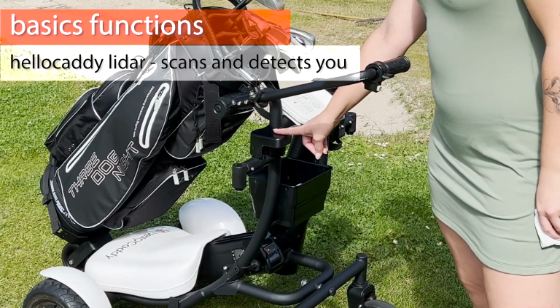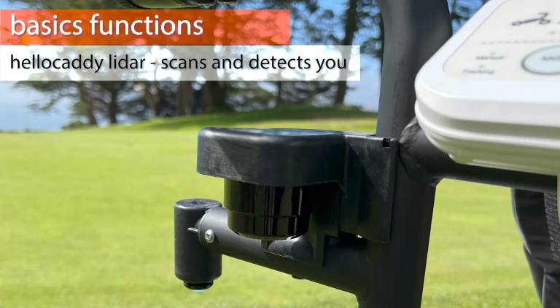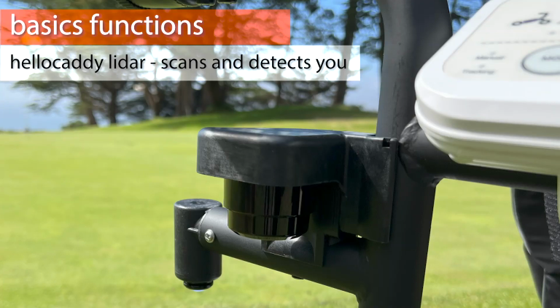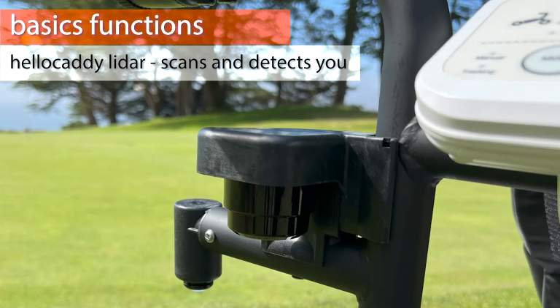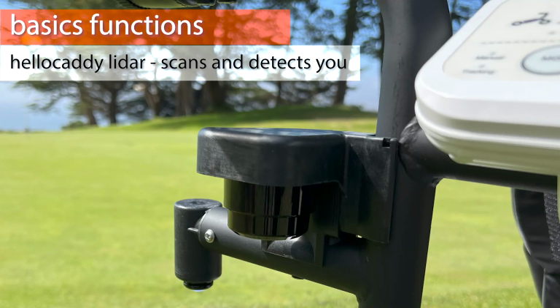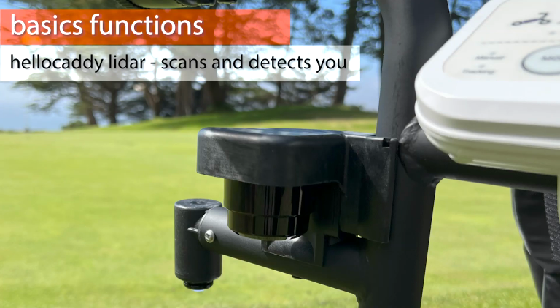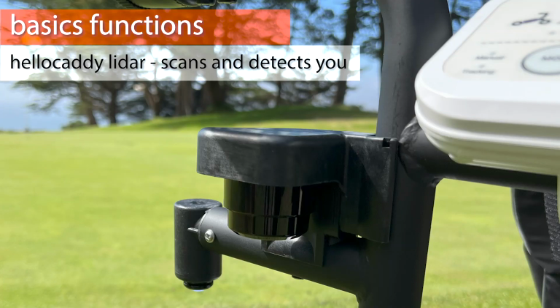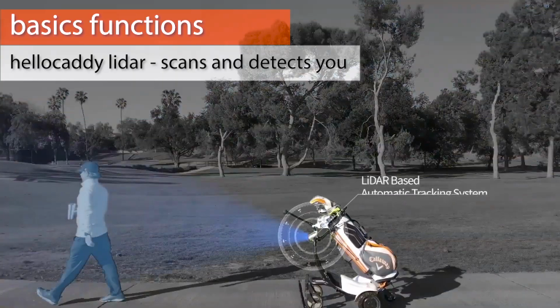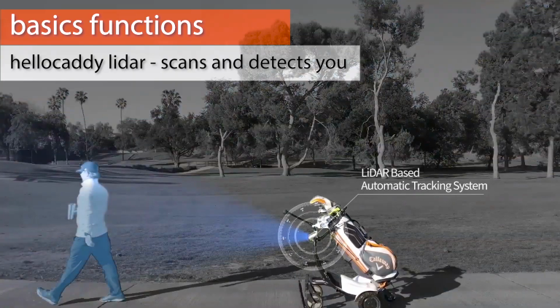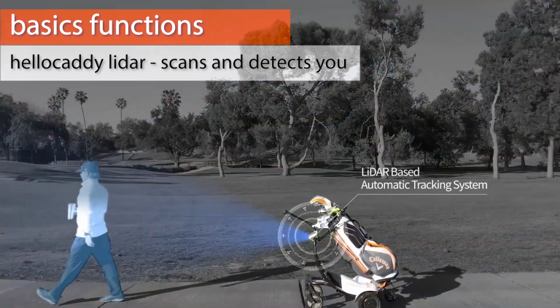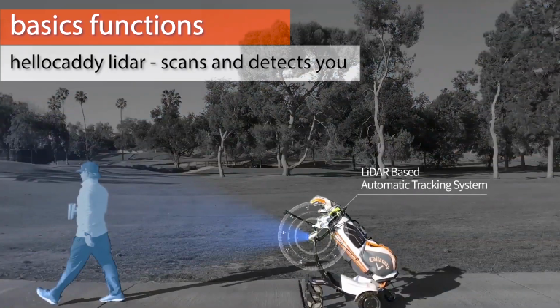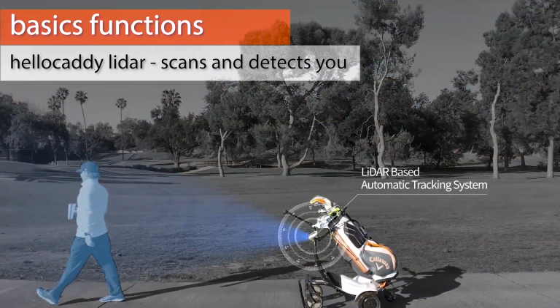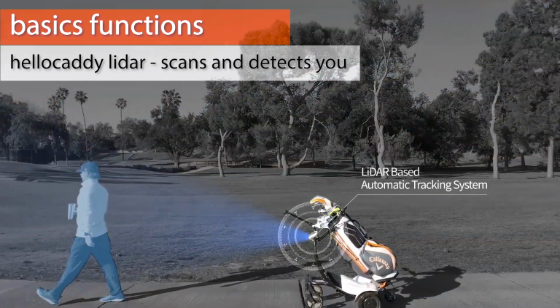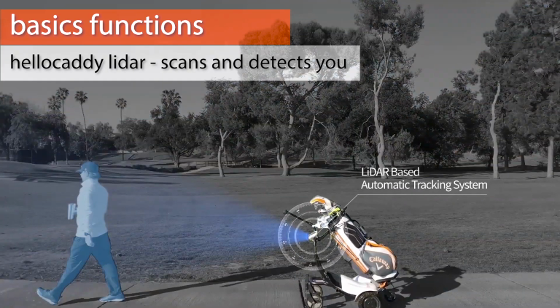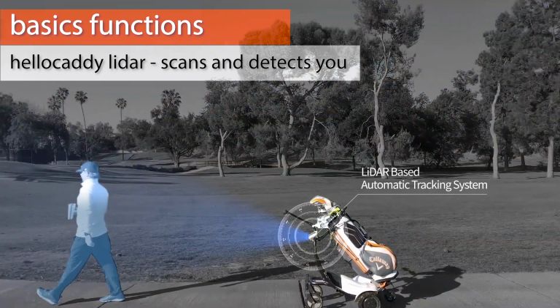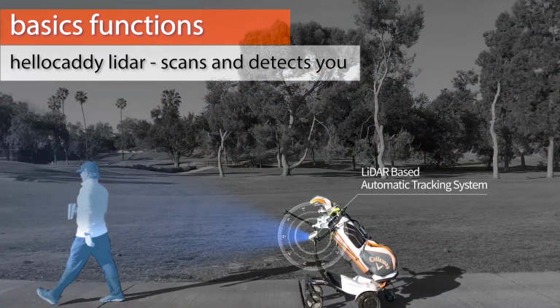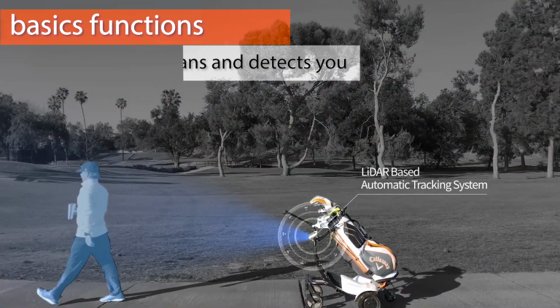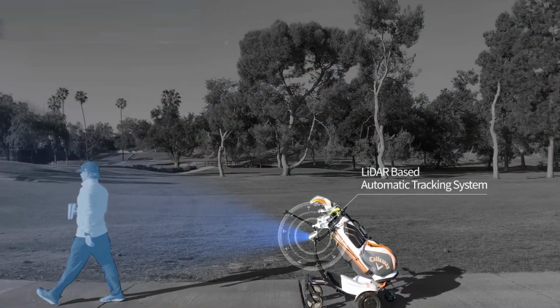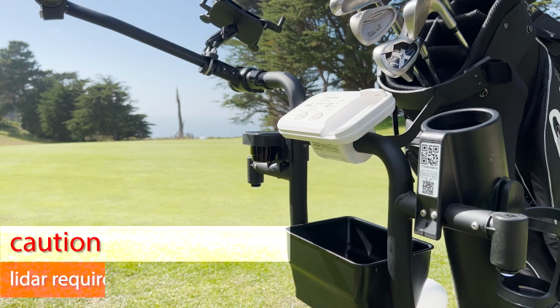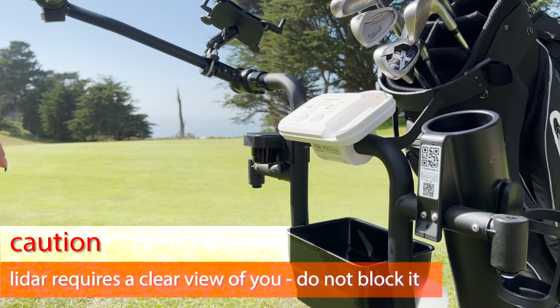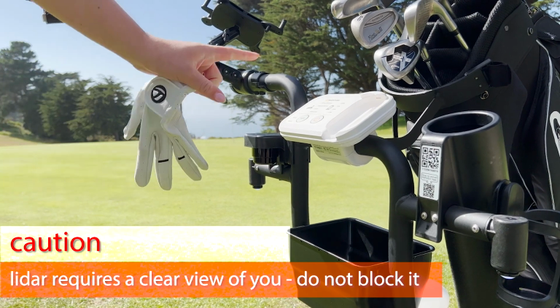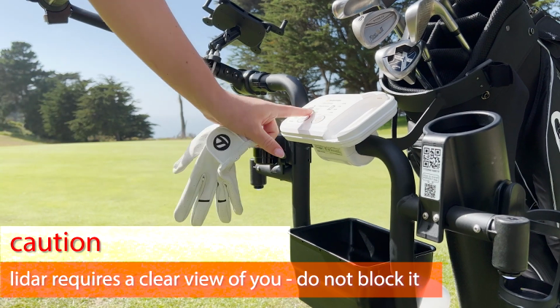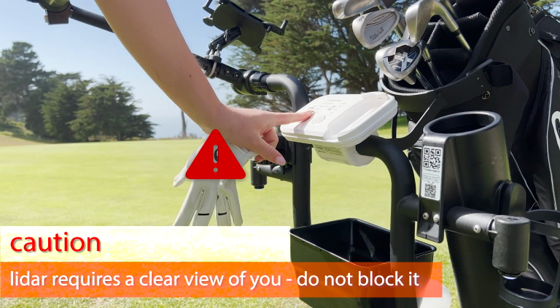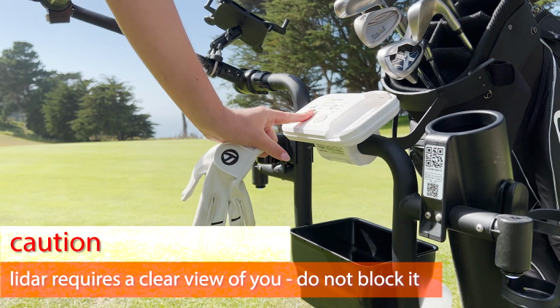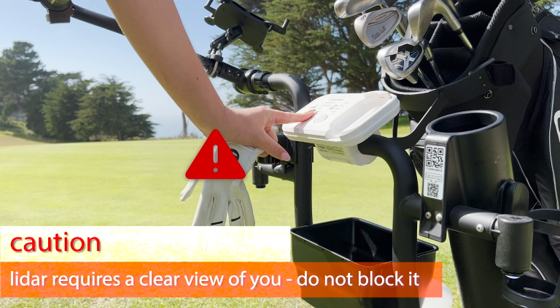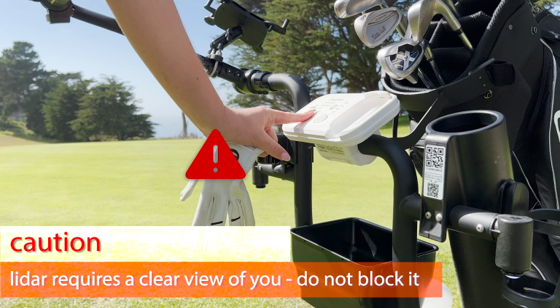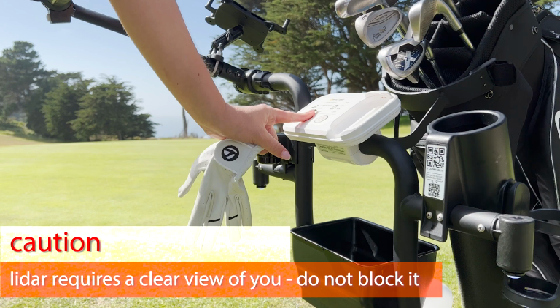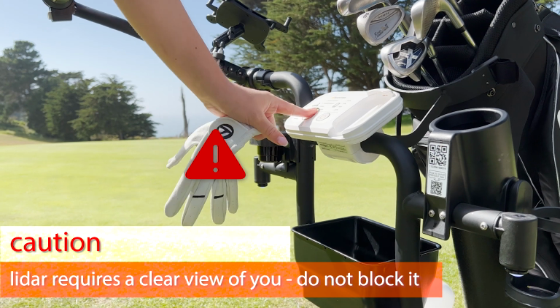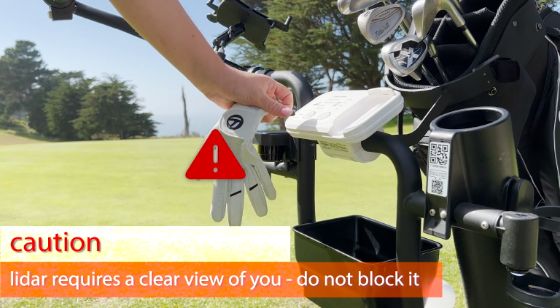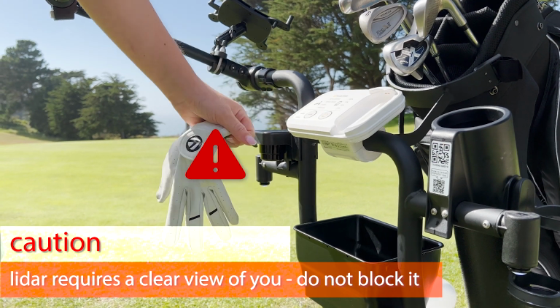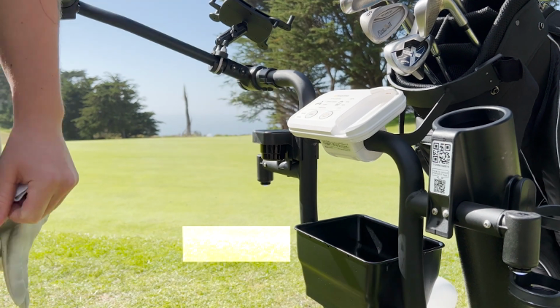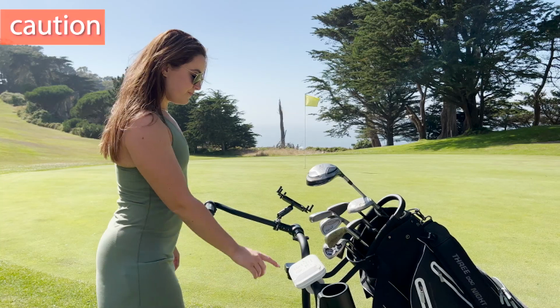HelloCaddy sees you through the LIDAR sensor next to the control panel. It locks onto your shape and follows you wherever you go. Try not to obscure HelloCaddy's vision by holding something in your hand.